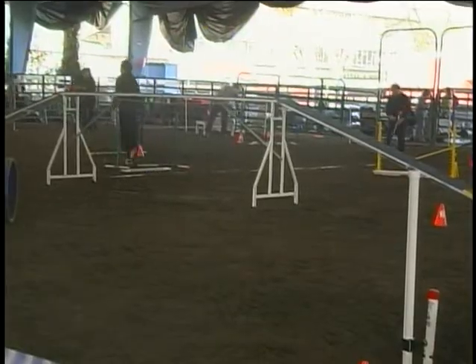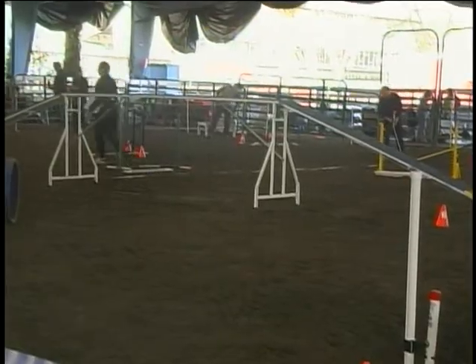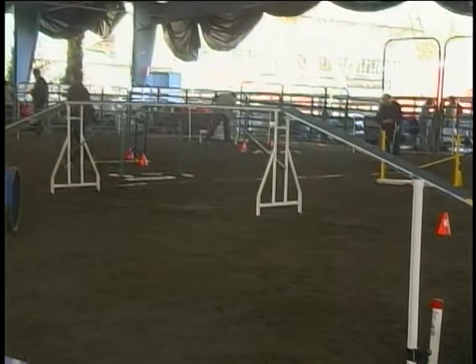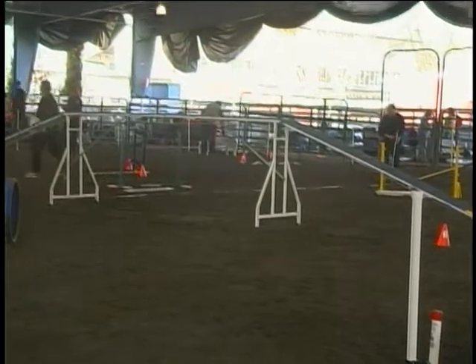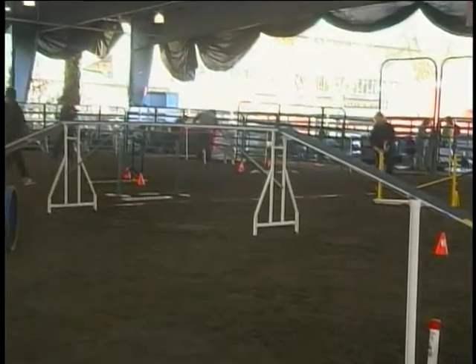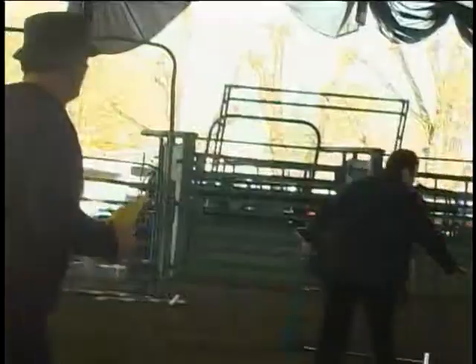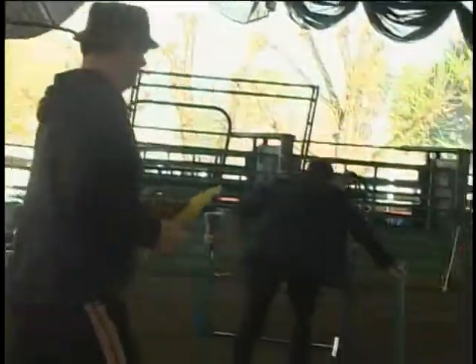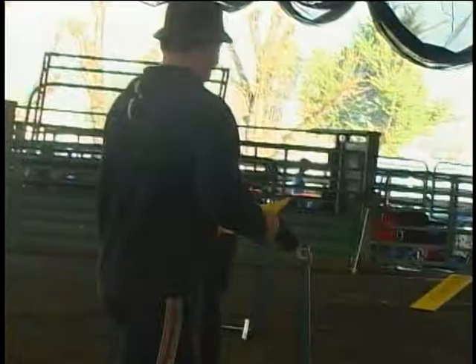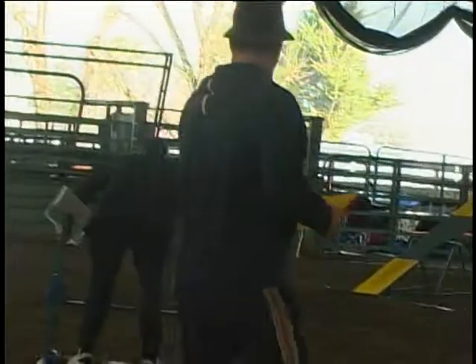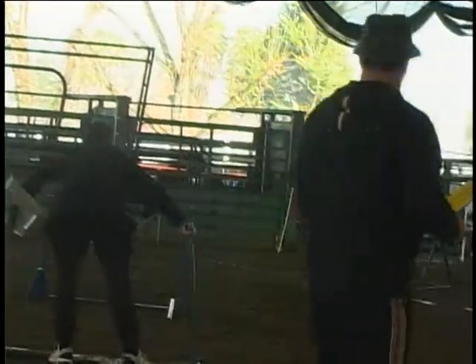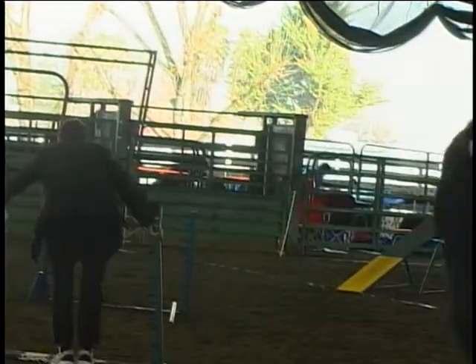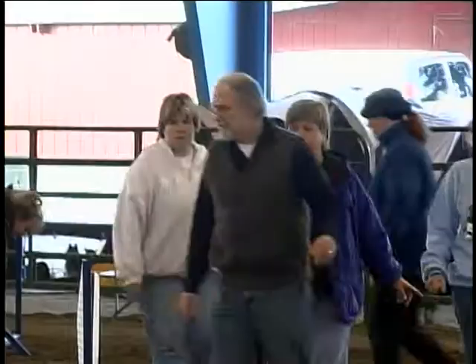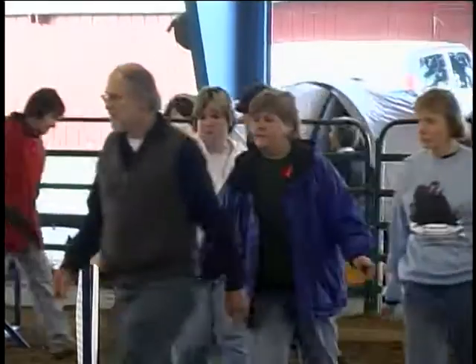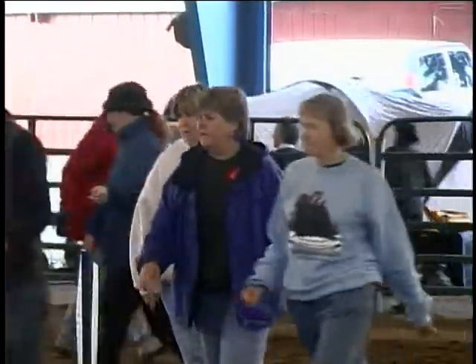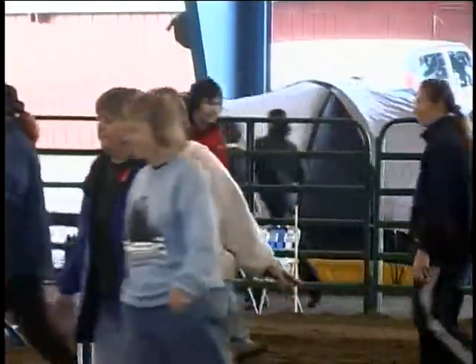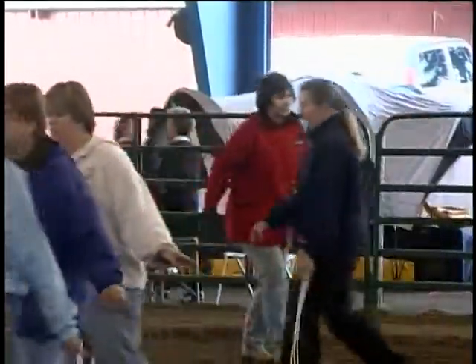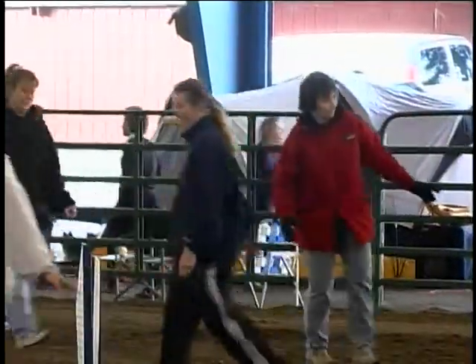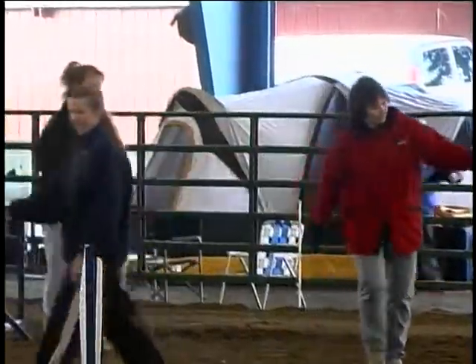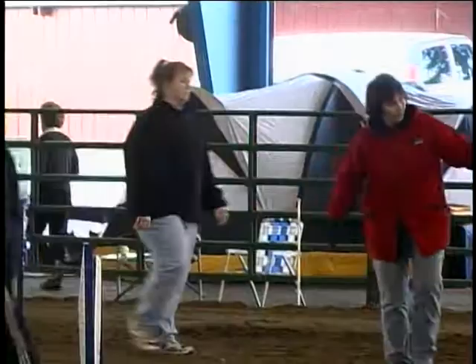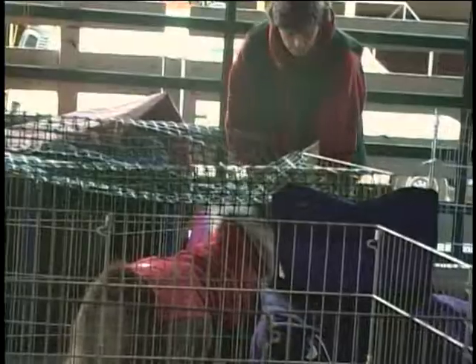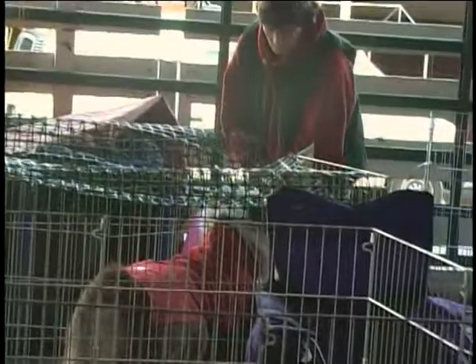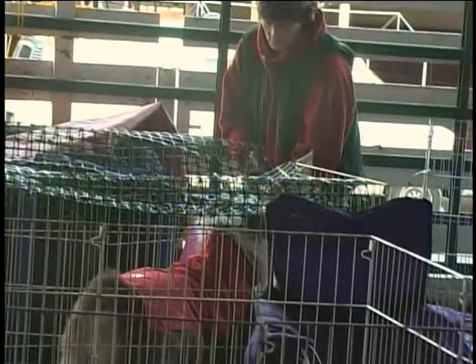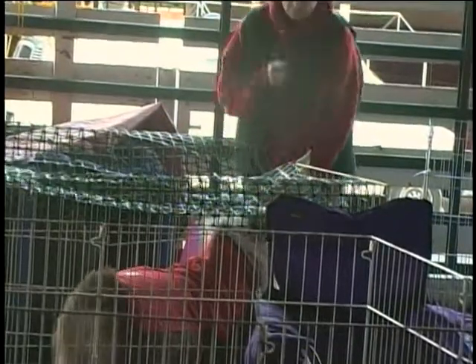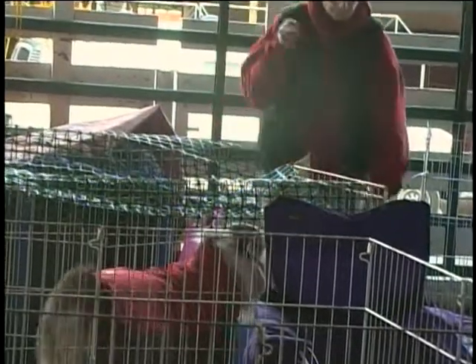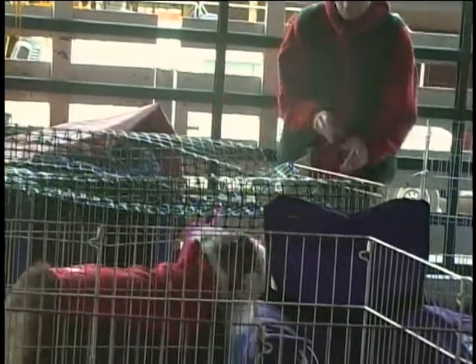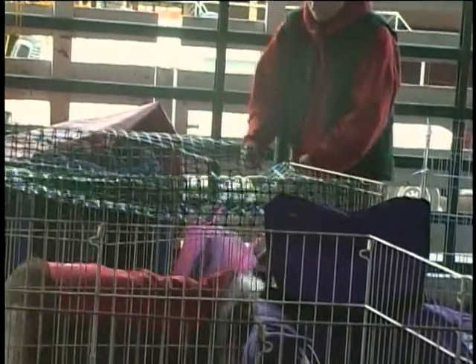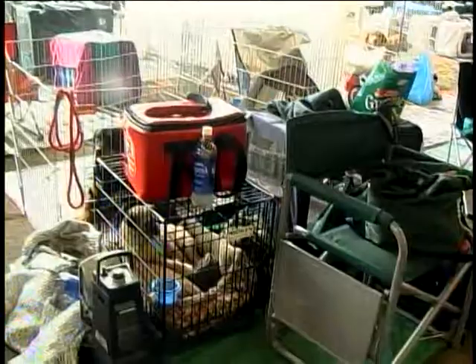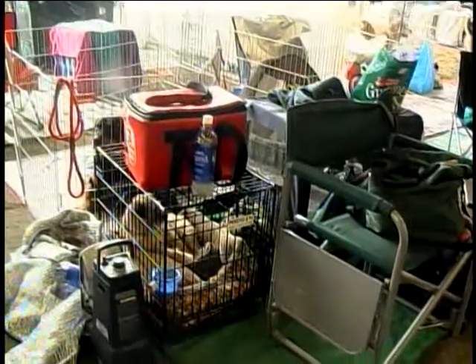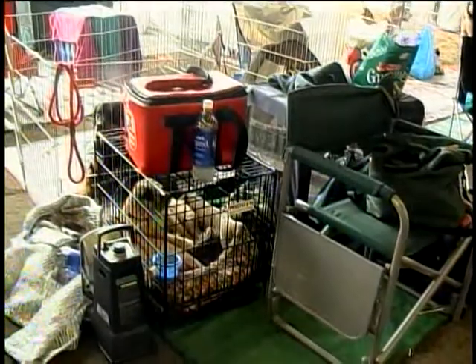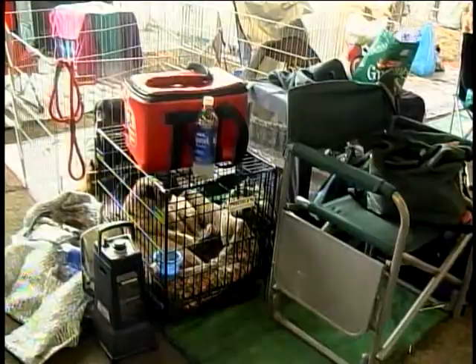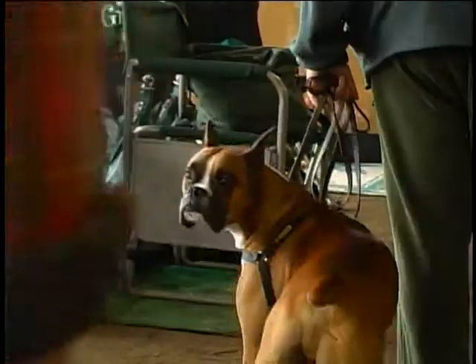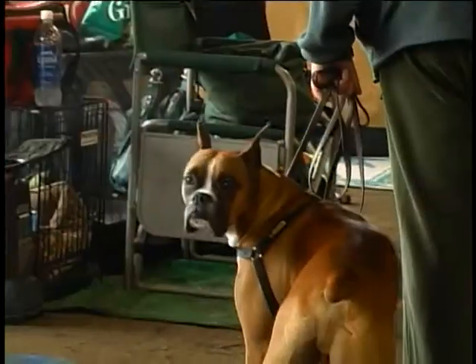I wanted an indoor facility to protect all the exhibitors and the dogs from the weather. A lot of competitors and their dogs are going to the nationals, which are the best in the country, so they're all going to be competing there. This is their last trial before going to that event next week.